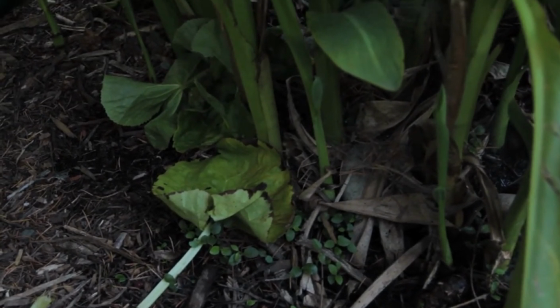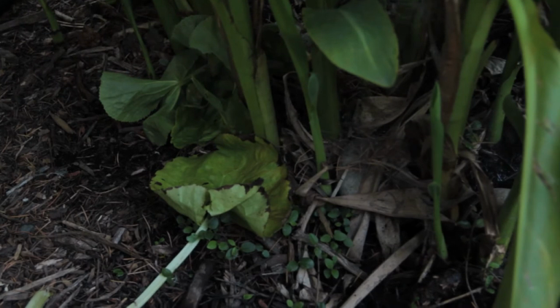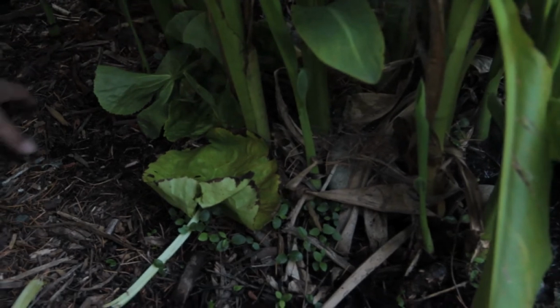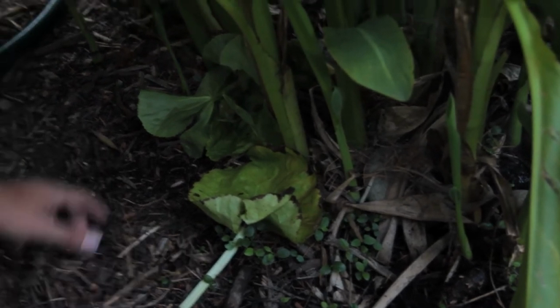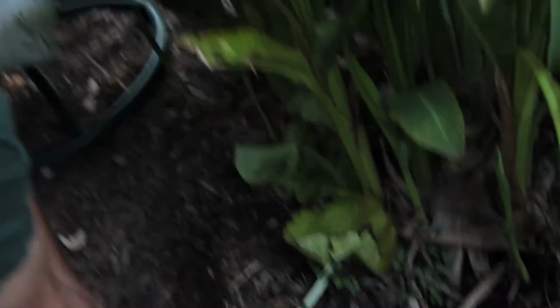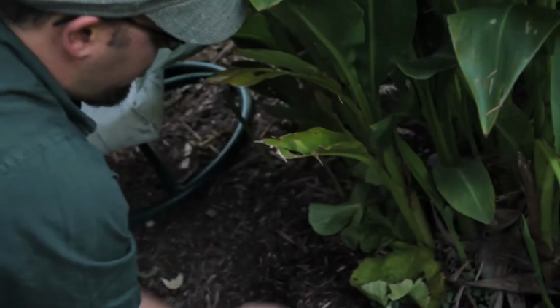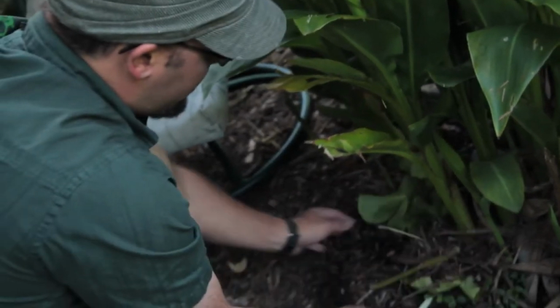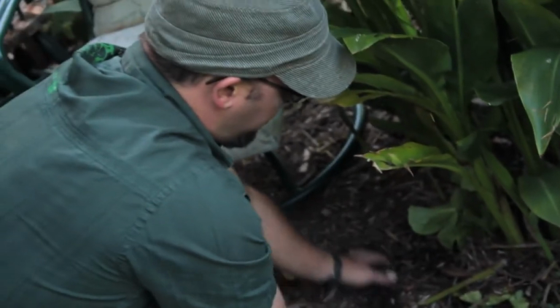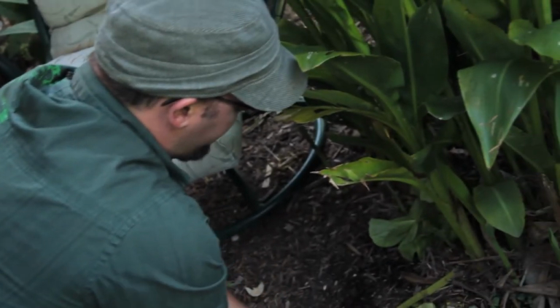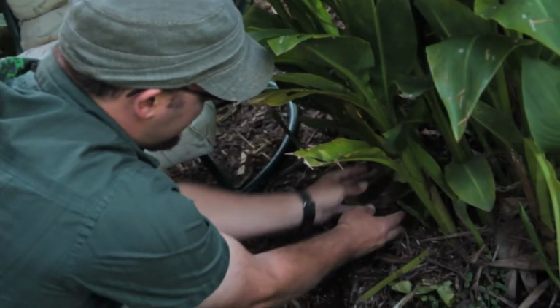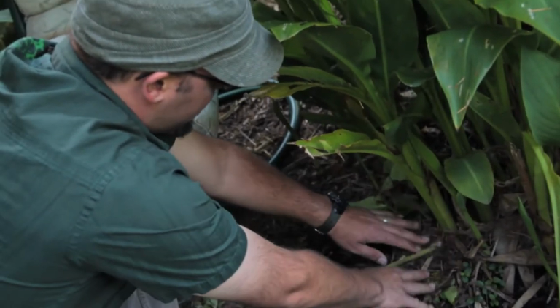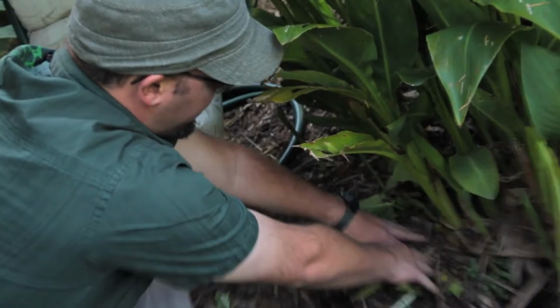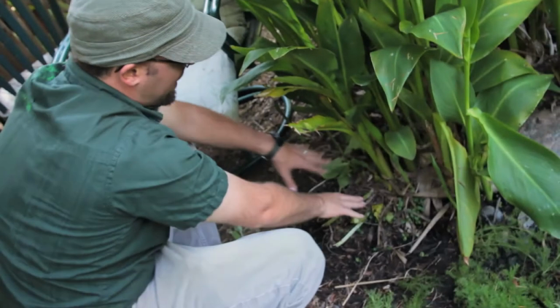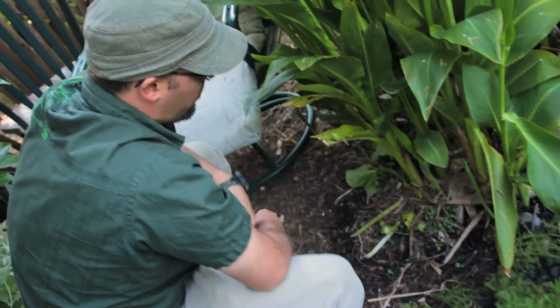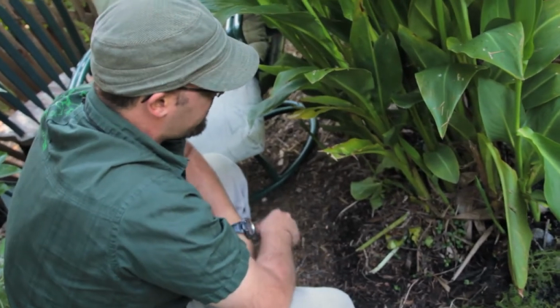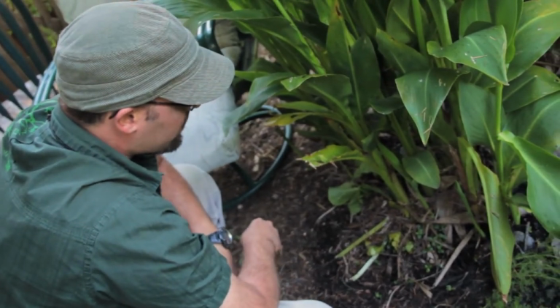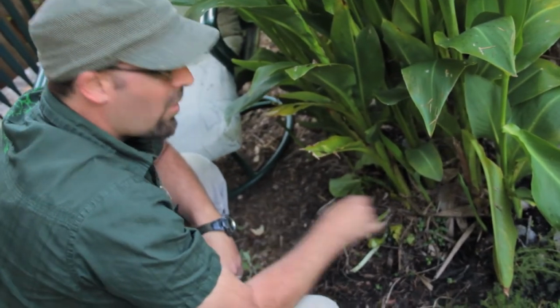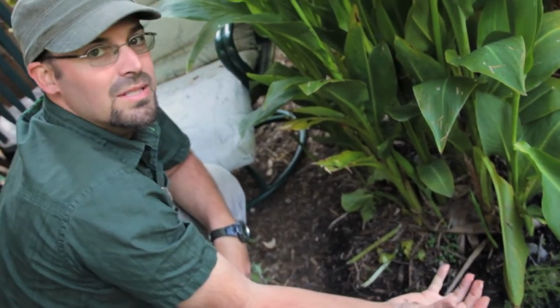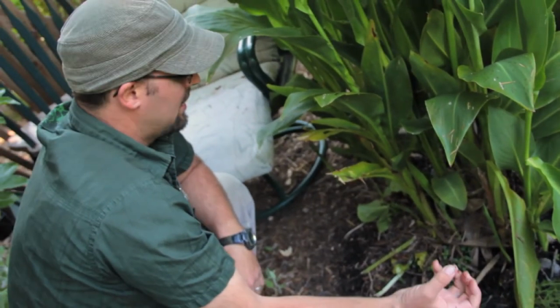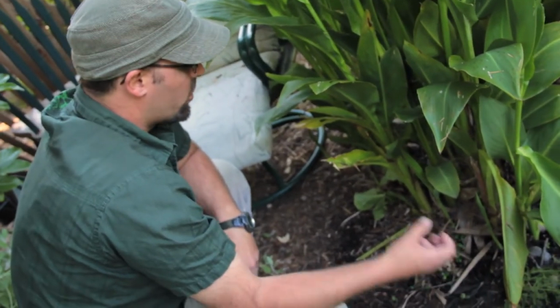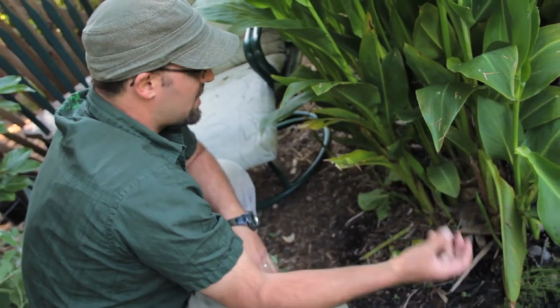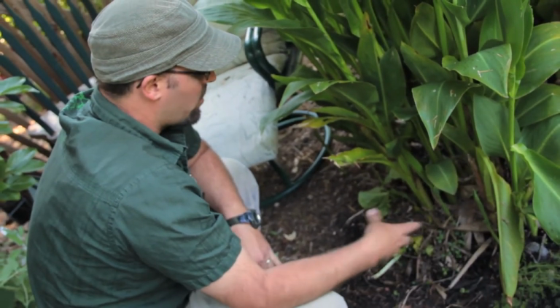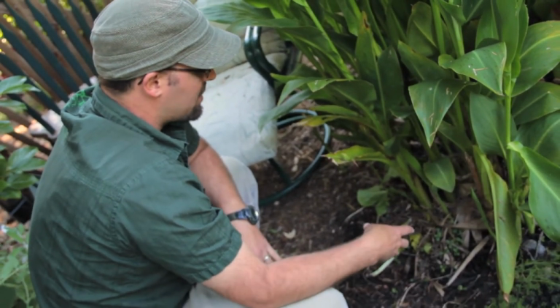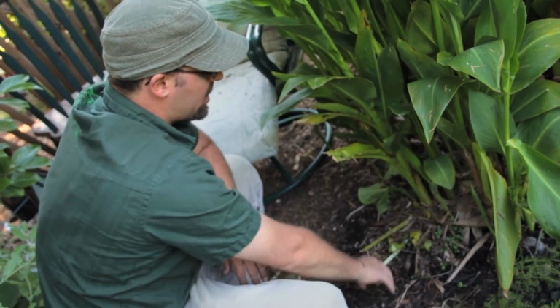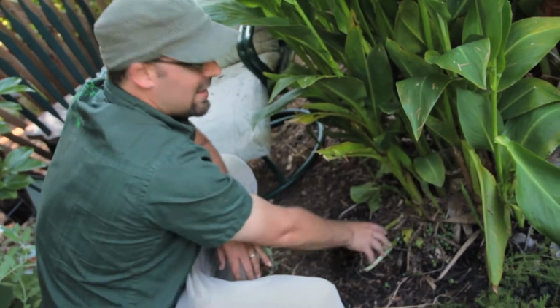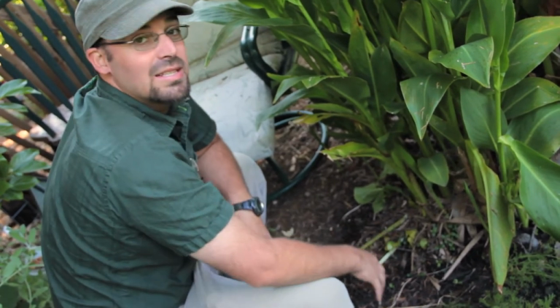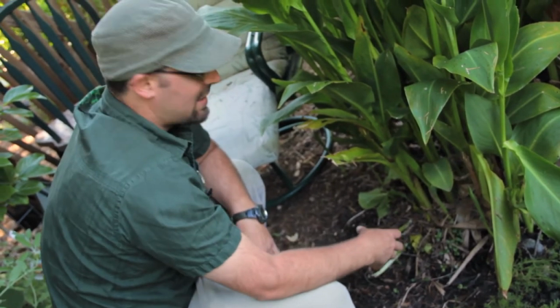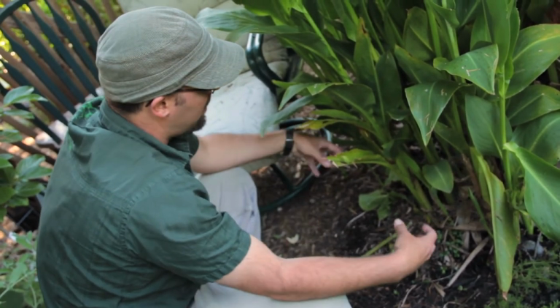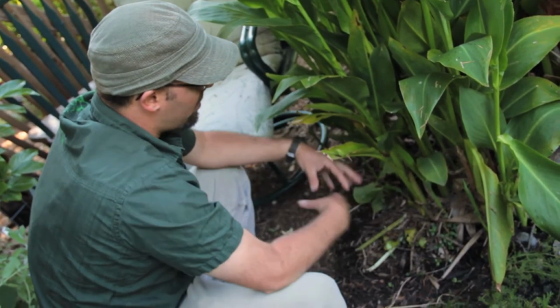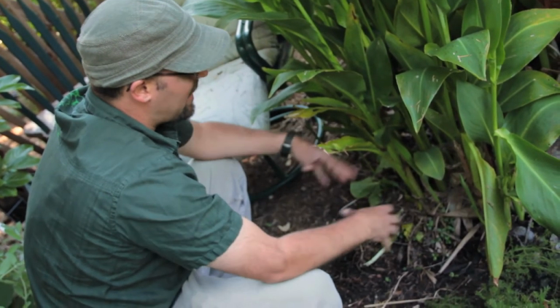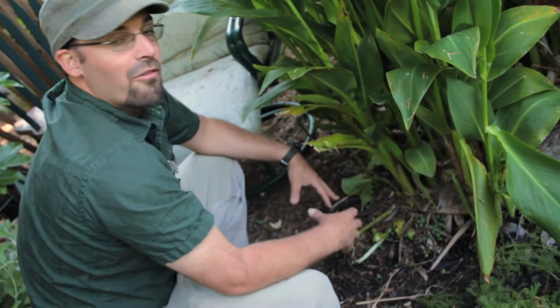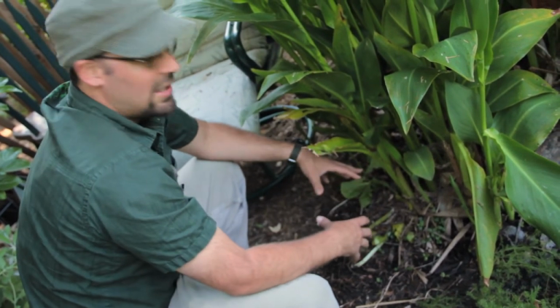Later on, I can take some wood chips or some straw just to throw over it, which will help it maintain its moisture. What happens is worms and microorganisms will get attracted to this as it breaks down, and they'll start breaking it down very quickly.